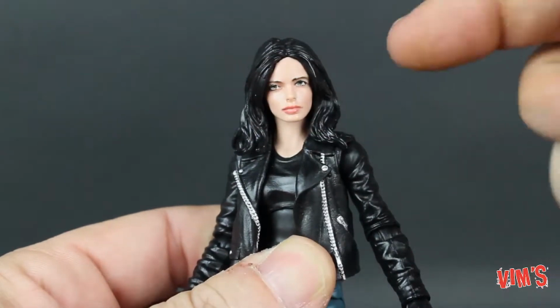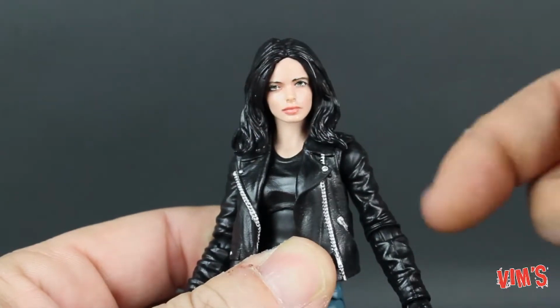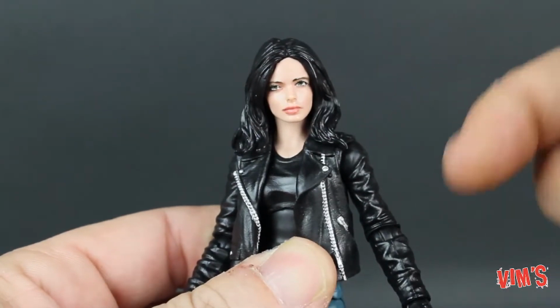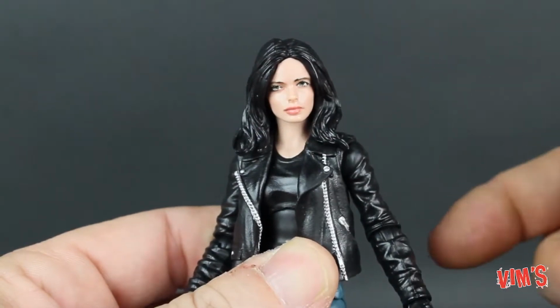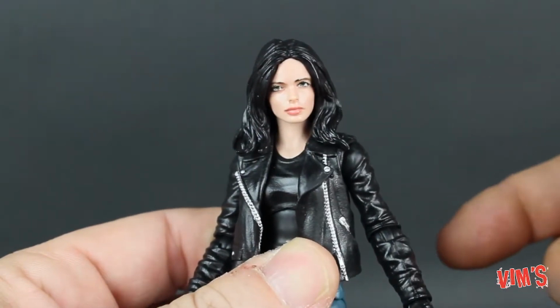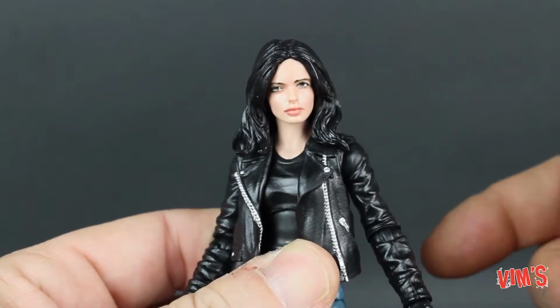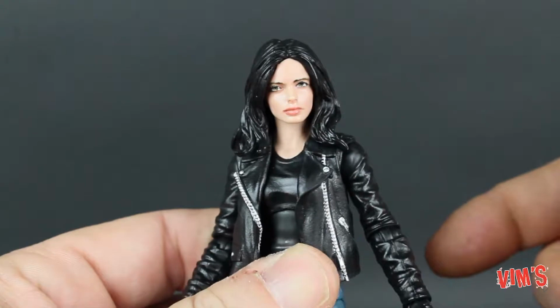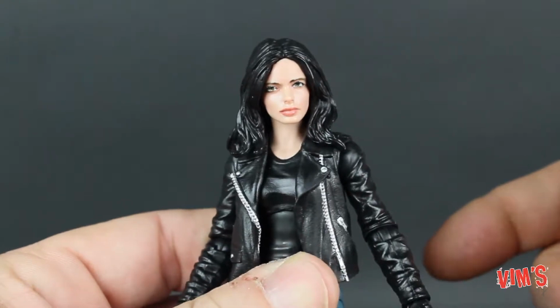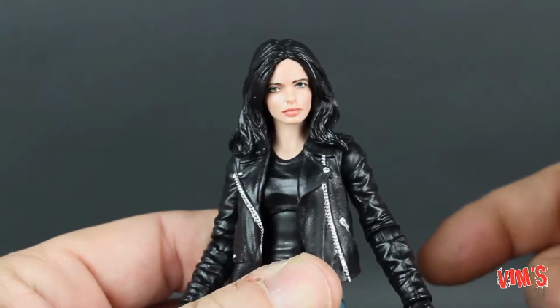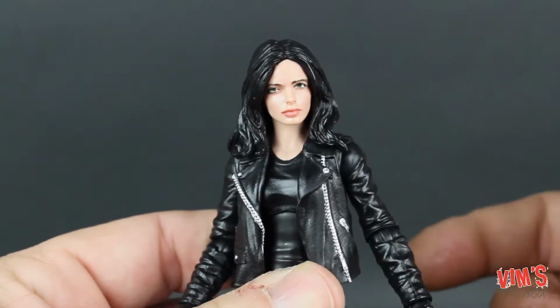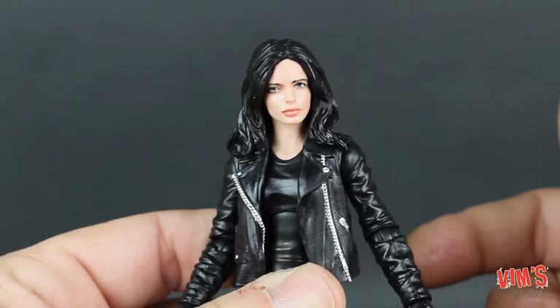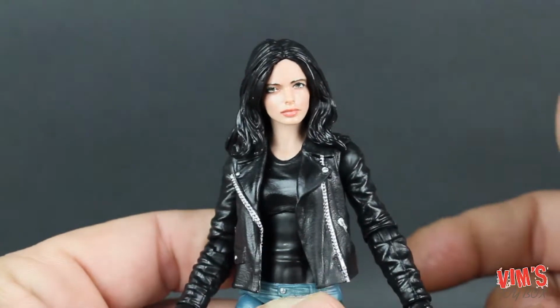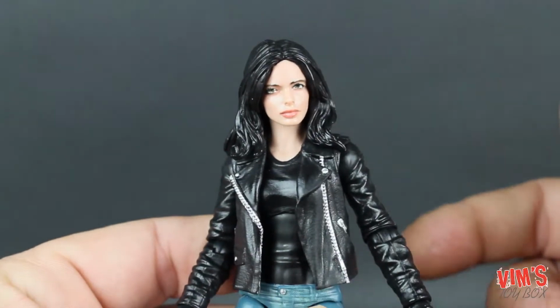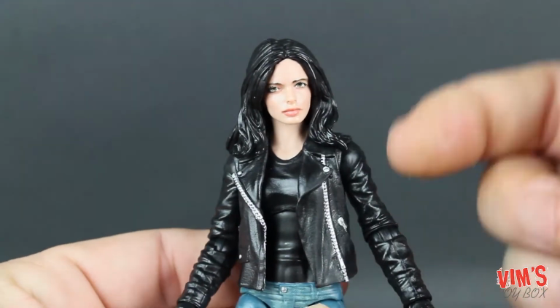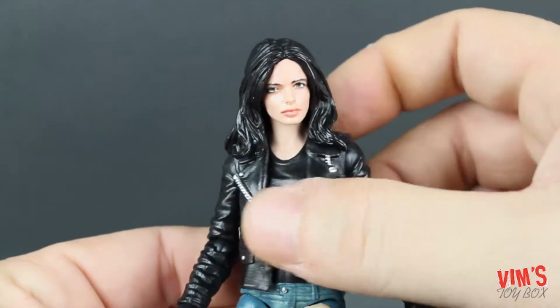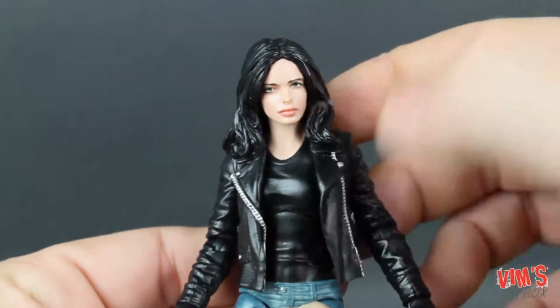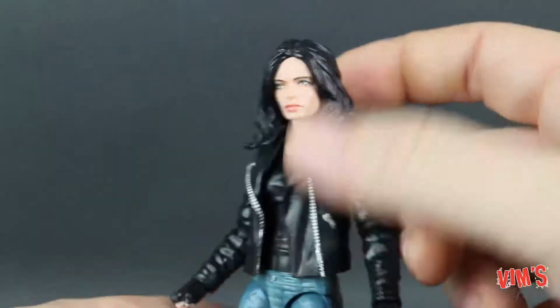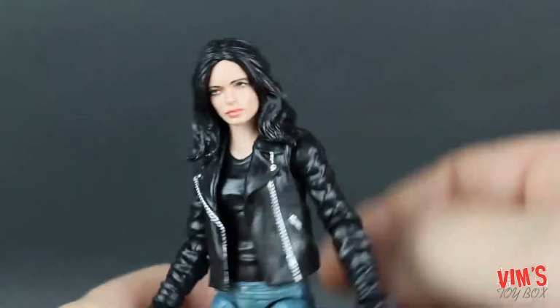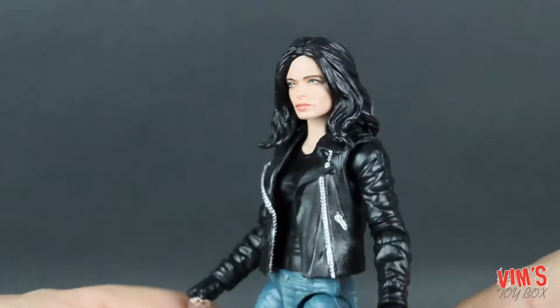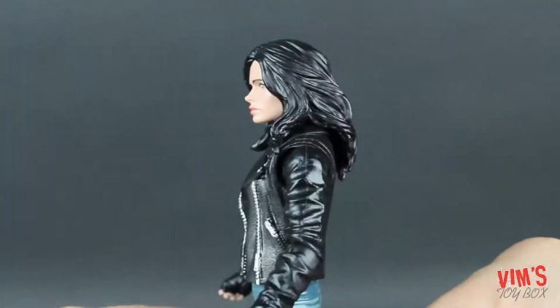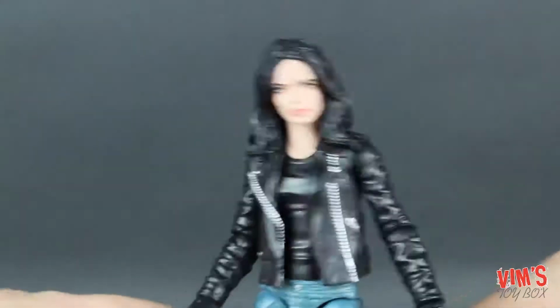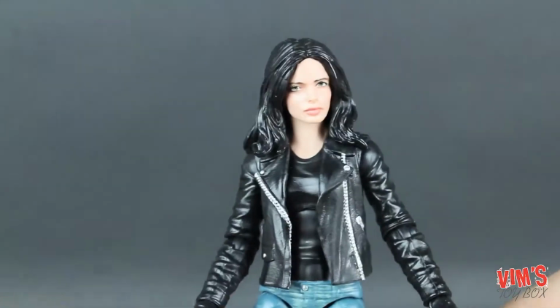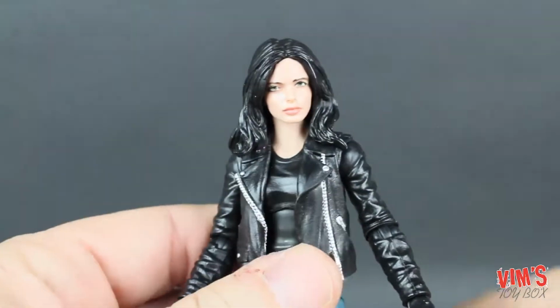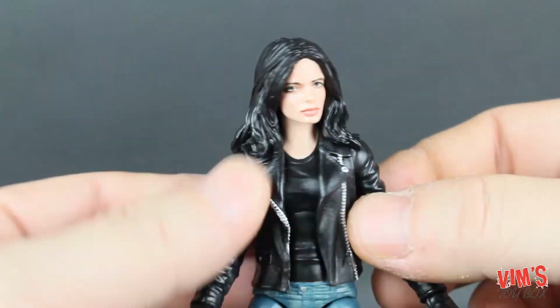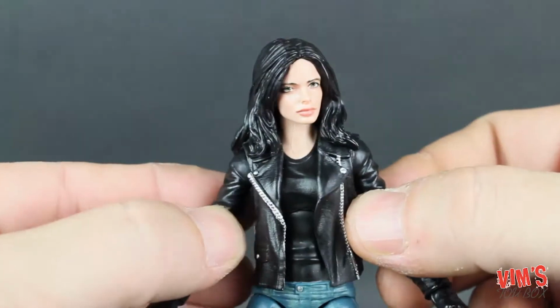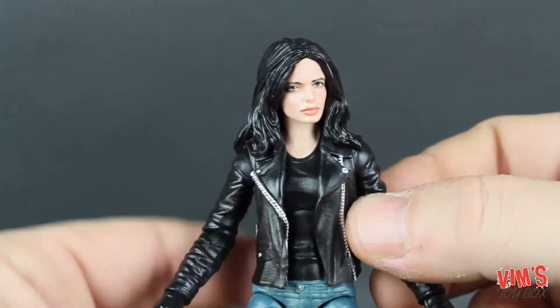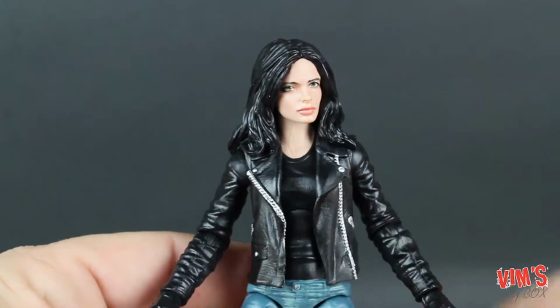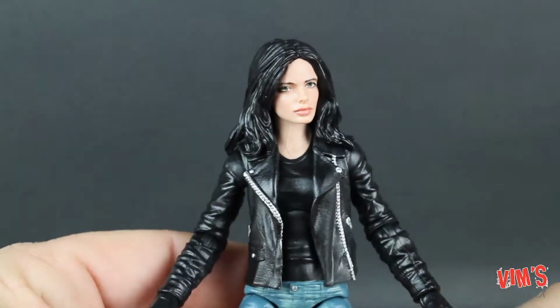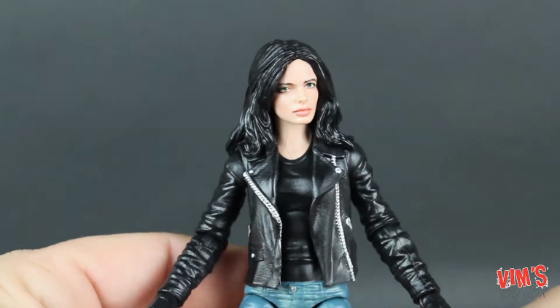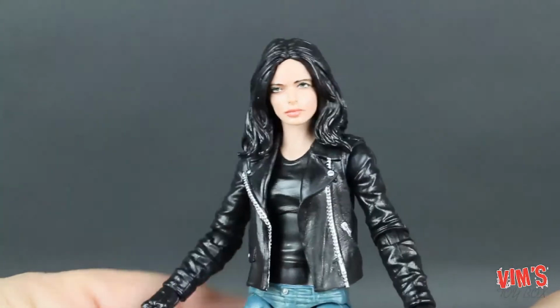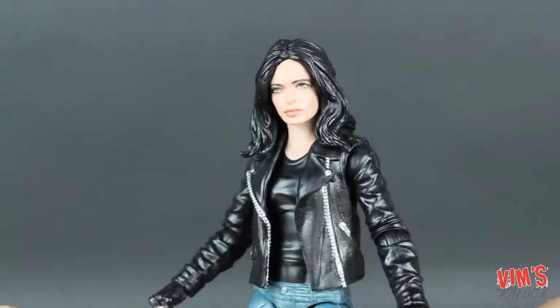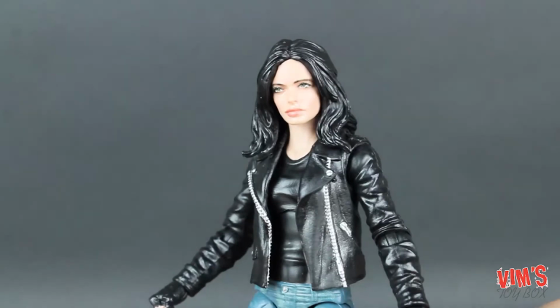Now that they've perfected these simple characters, the more complex ones should look a lot better. Hasbro, you're doing a great job — let's keep it up.